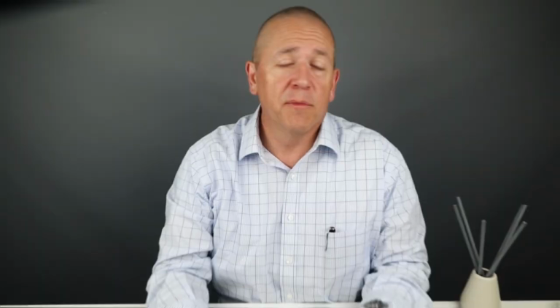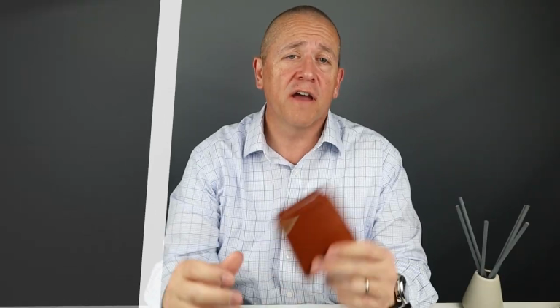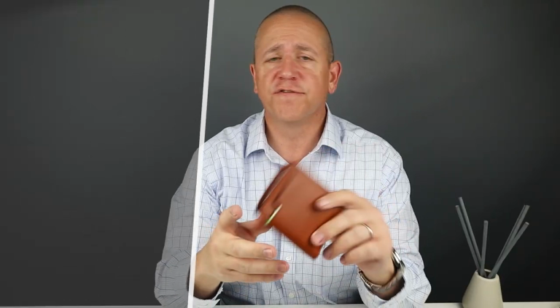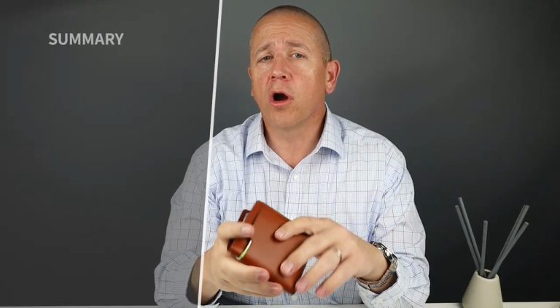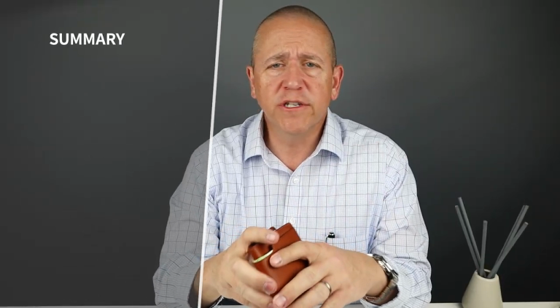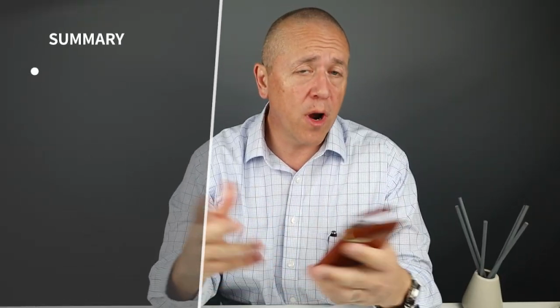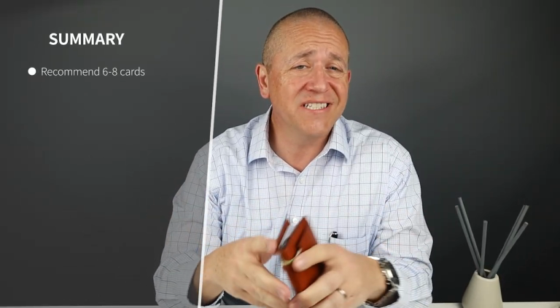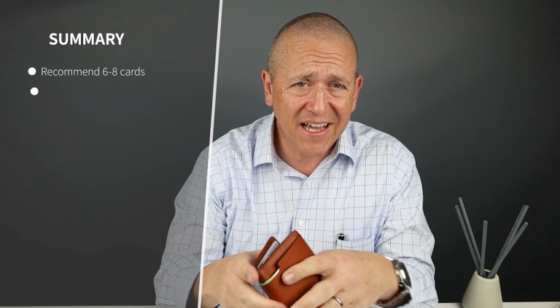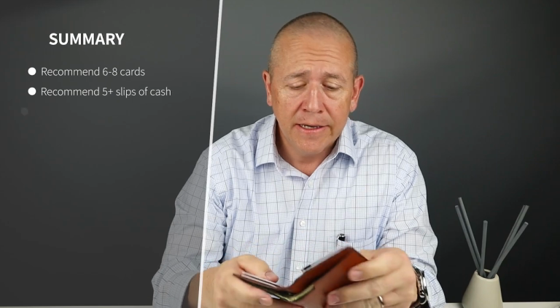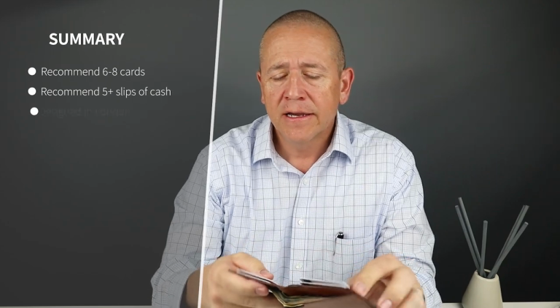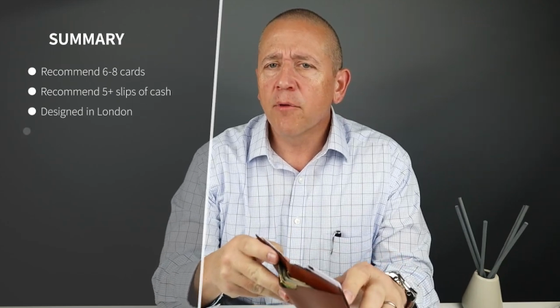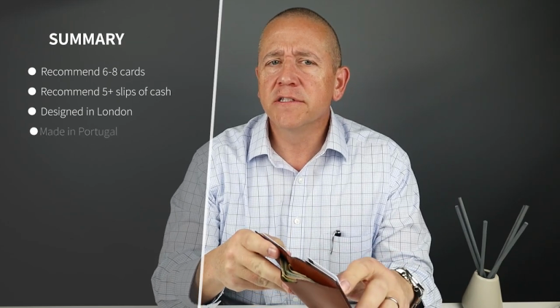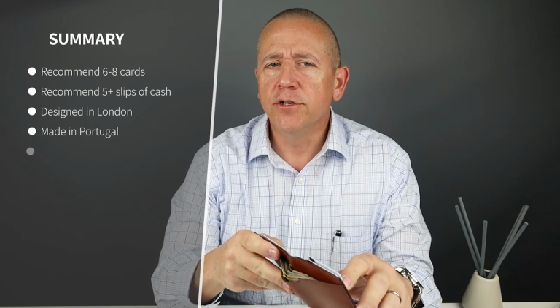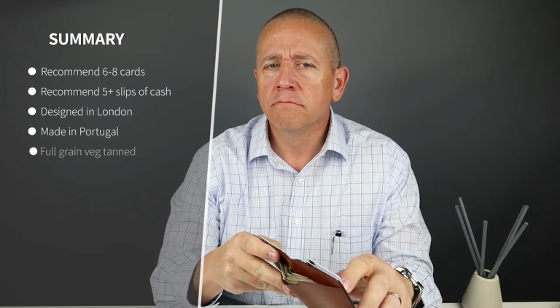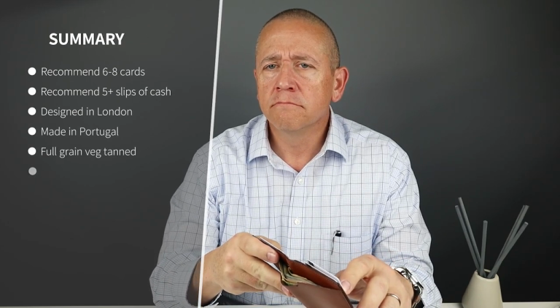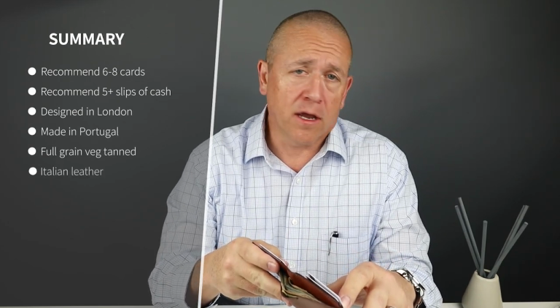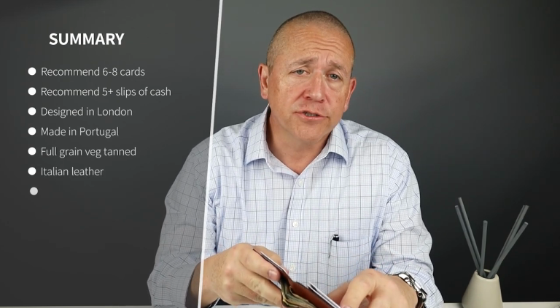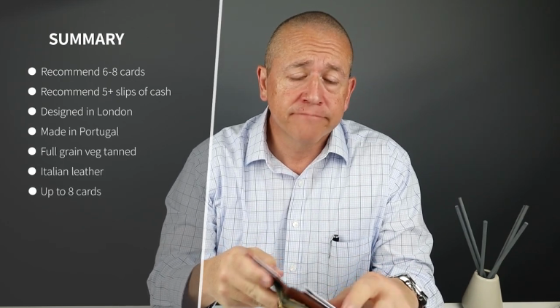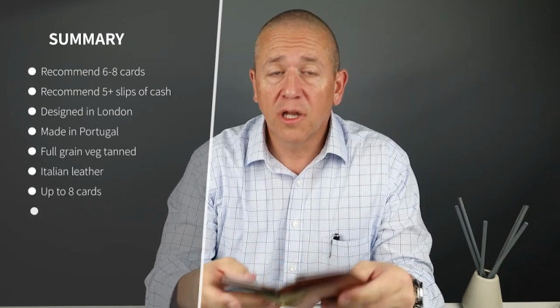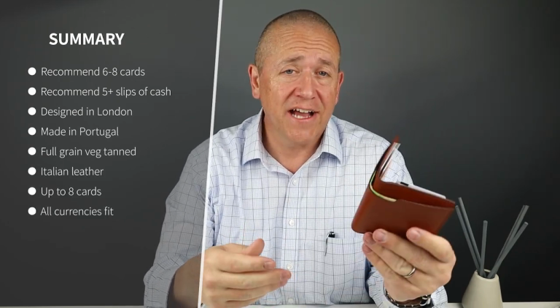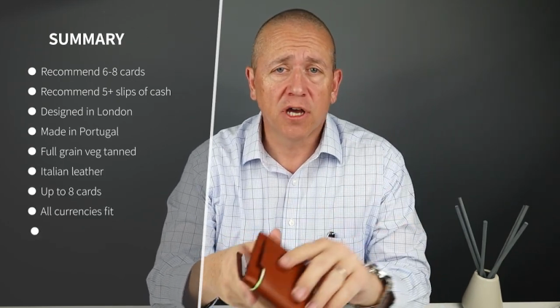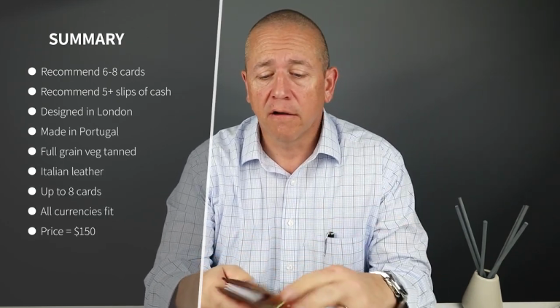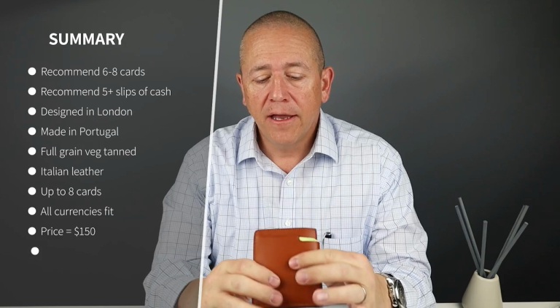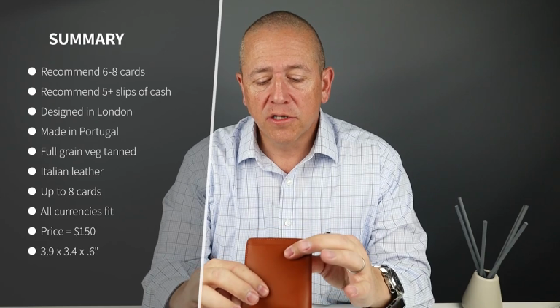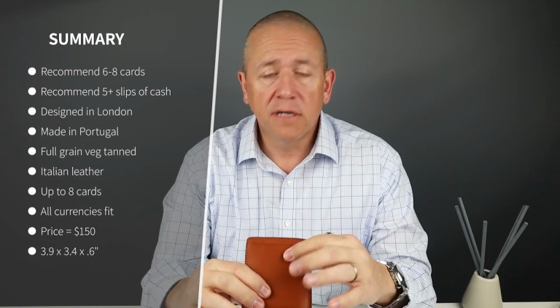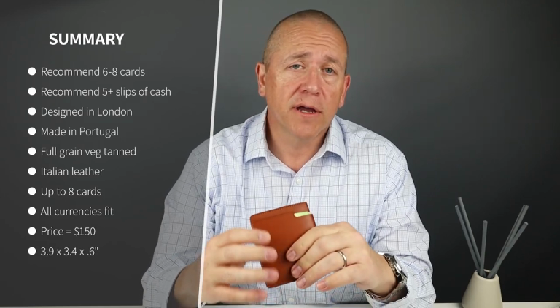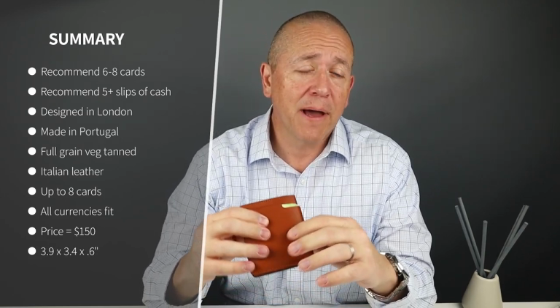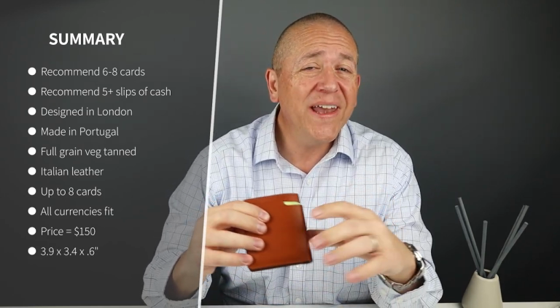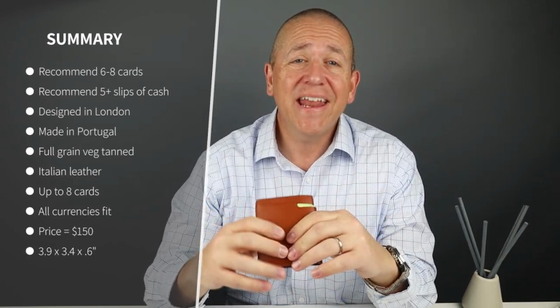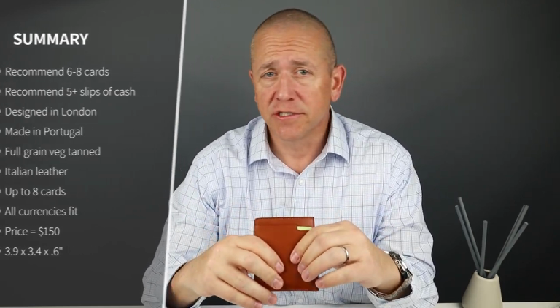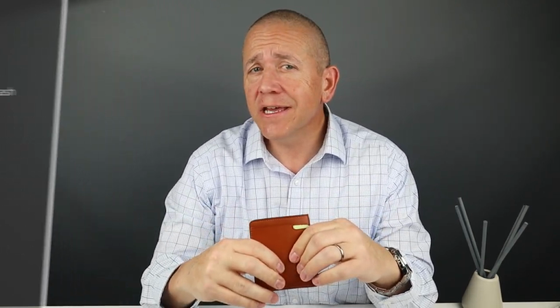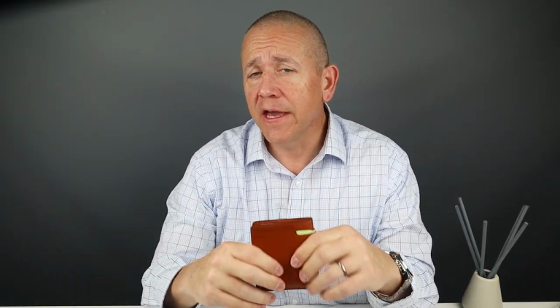For a minimalist carry, this is four cards — reasonable, probably six. The company recommends up to eight cards plus cash that we saw in here. And you notice that it did measure out to be about 0.8 inches — that's getting kind of thick.